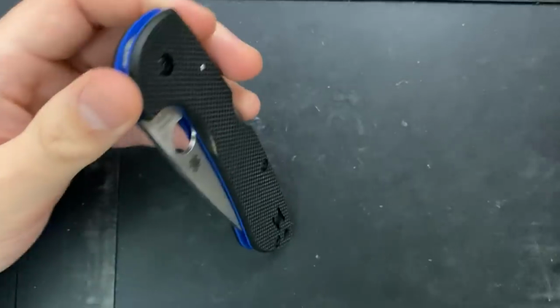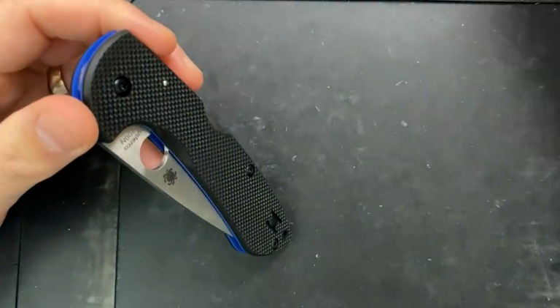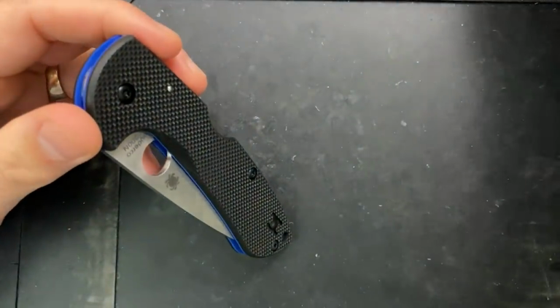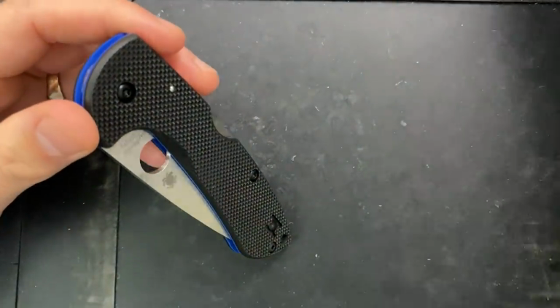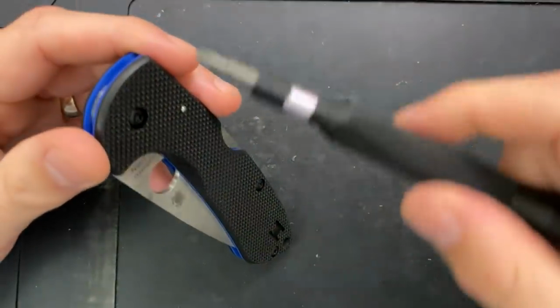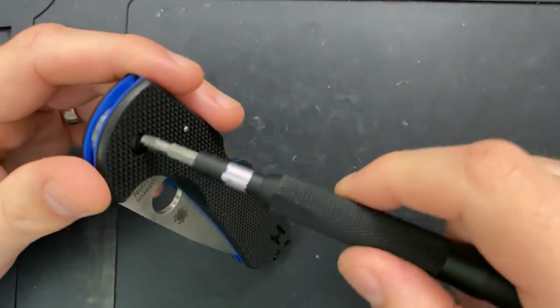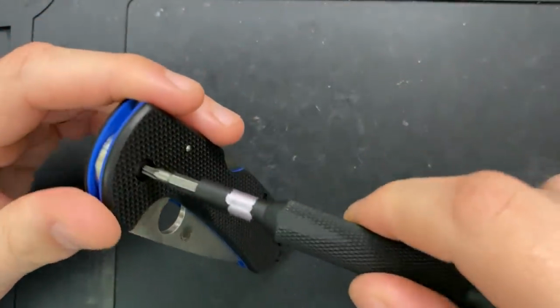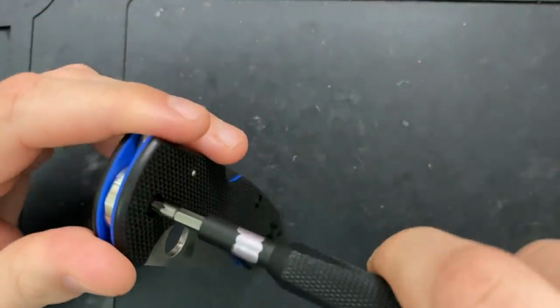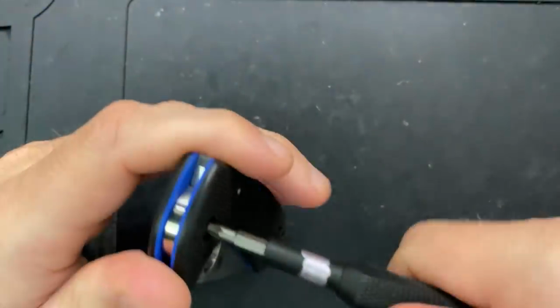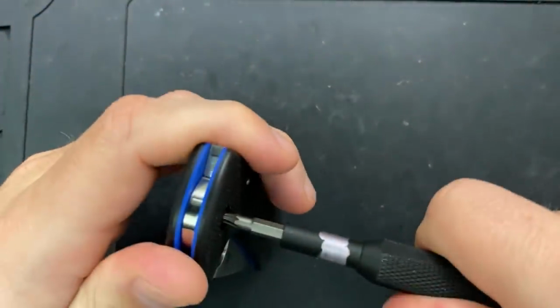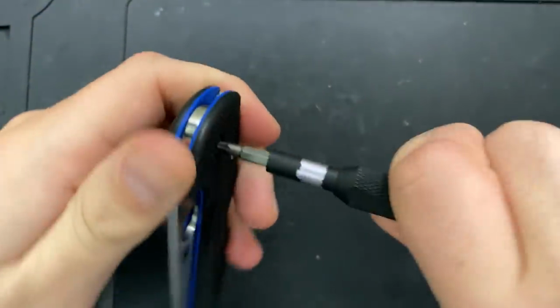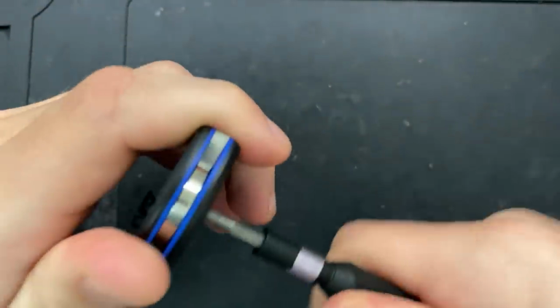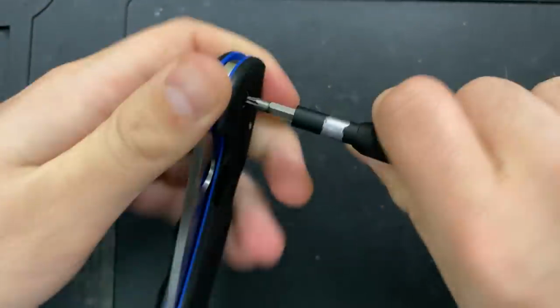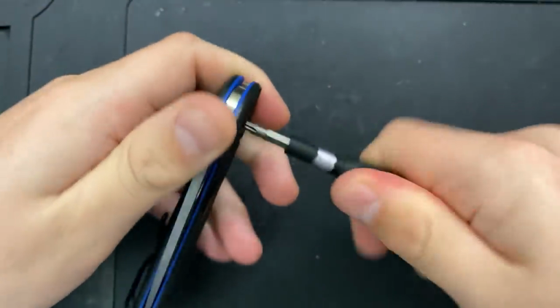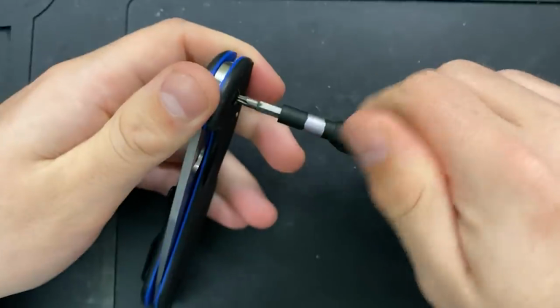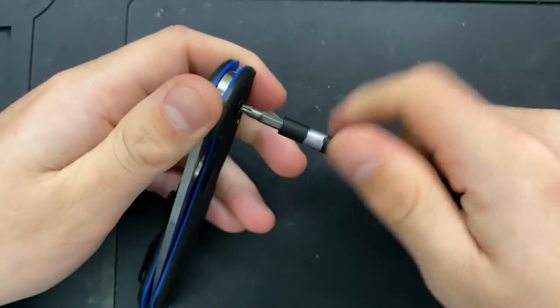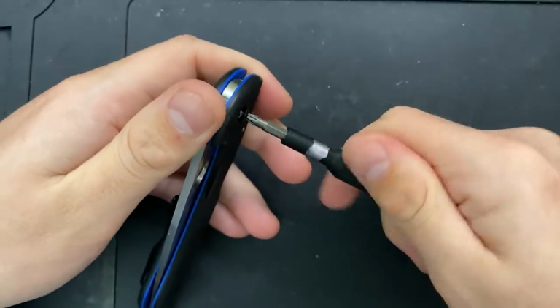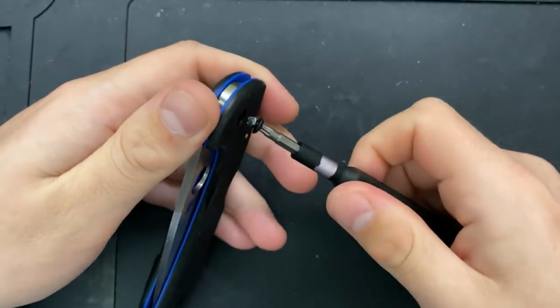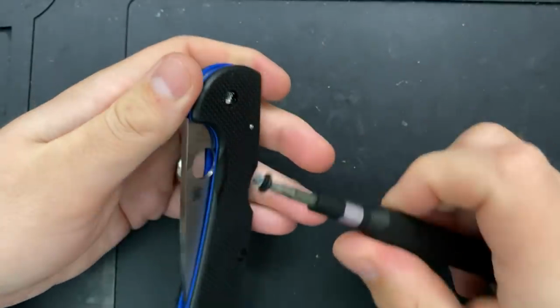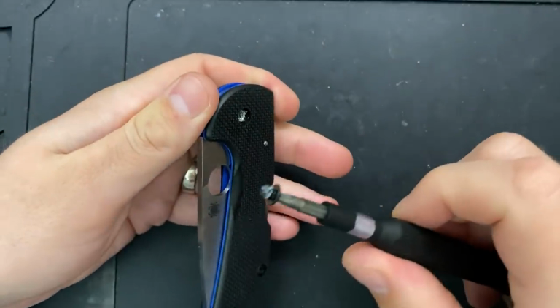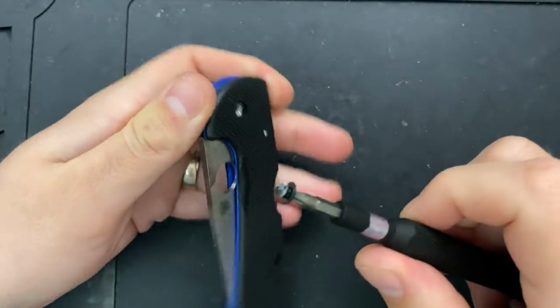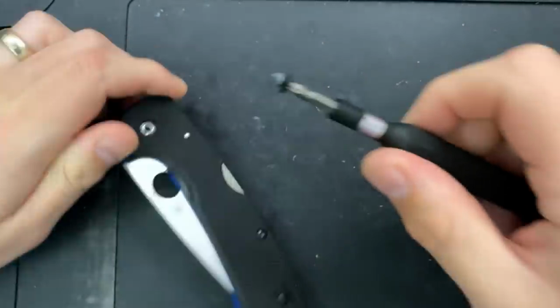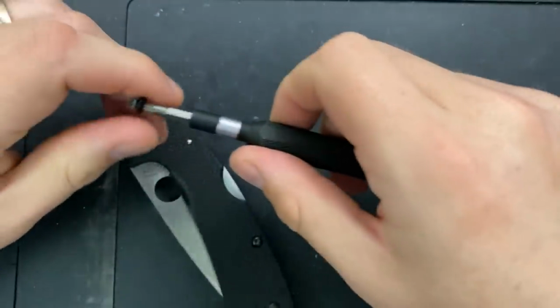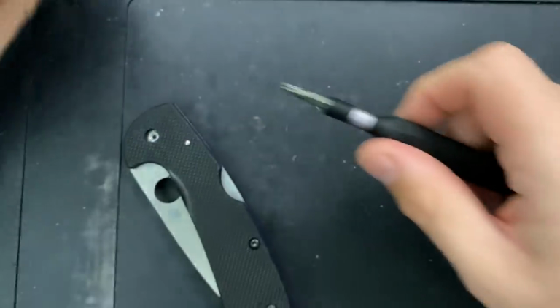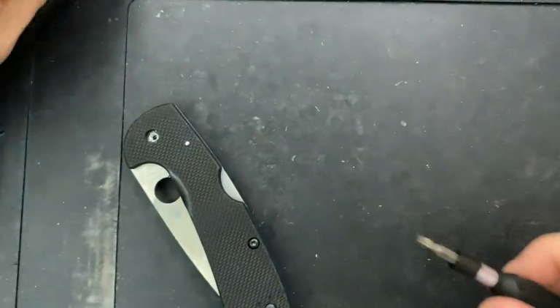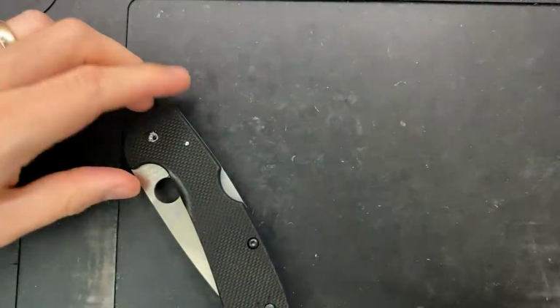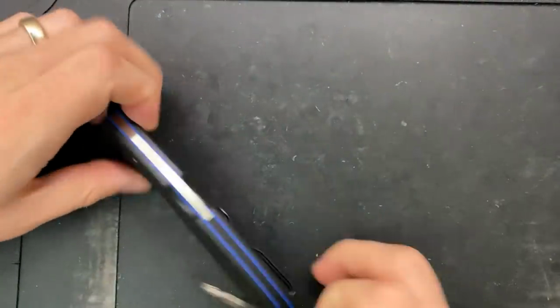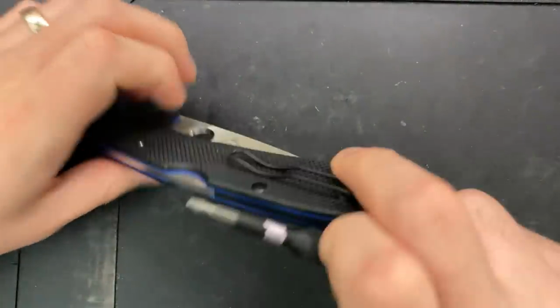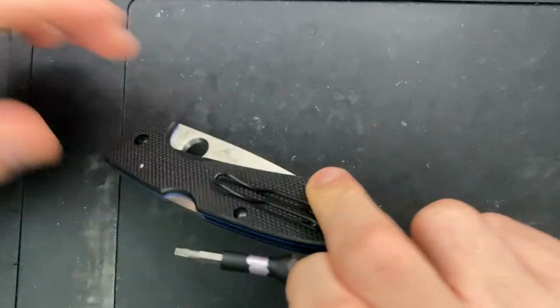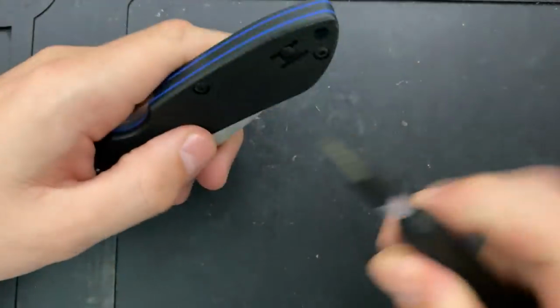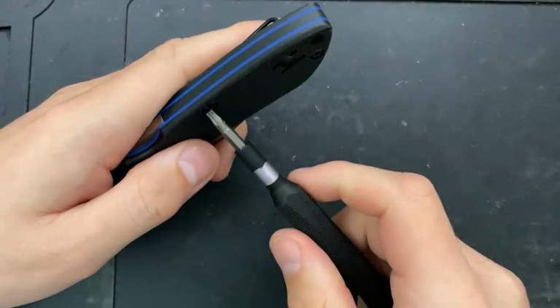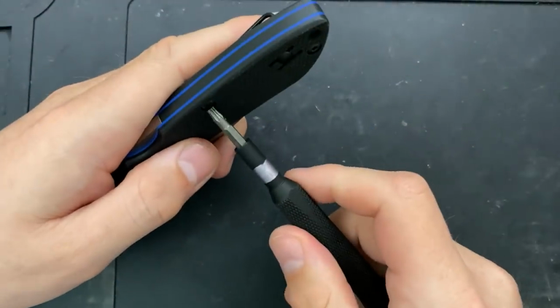Is that a T-10? That feels like a T-10. That is a T-10. Beautiful — this is made in Golden, Colorado, USA. A little bit of threadlocker on there, but nothing too bad. Looks like the low-strength blue stuff.